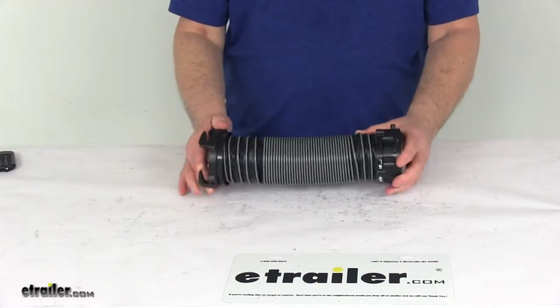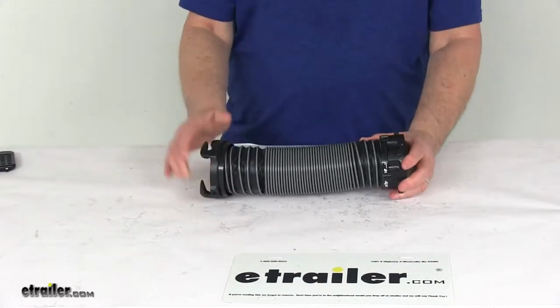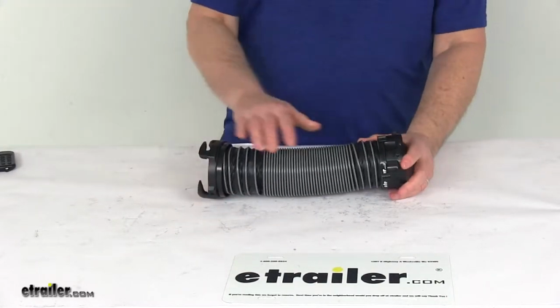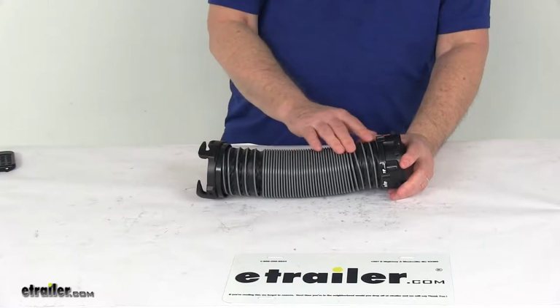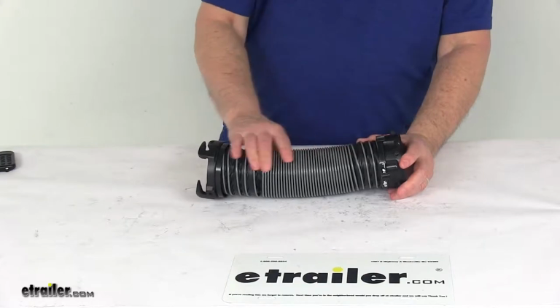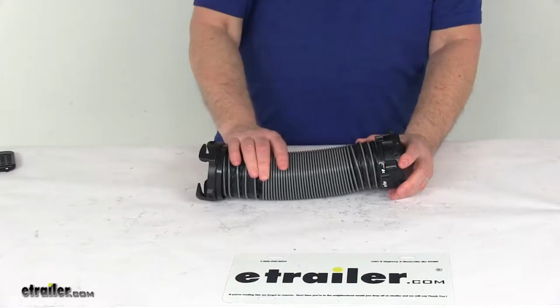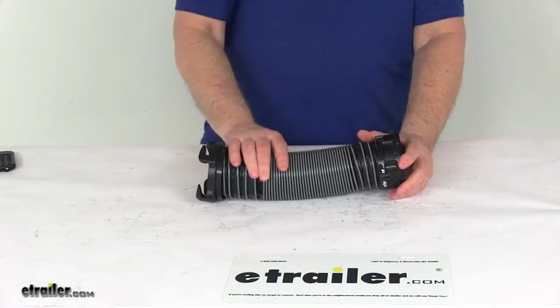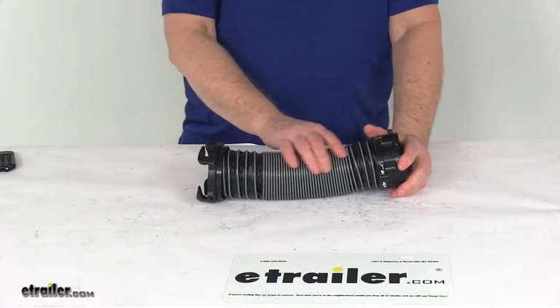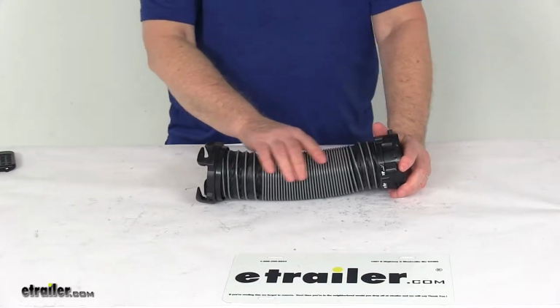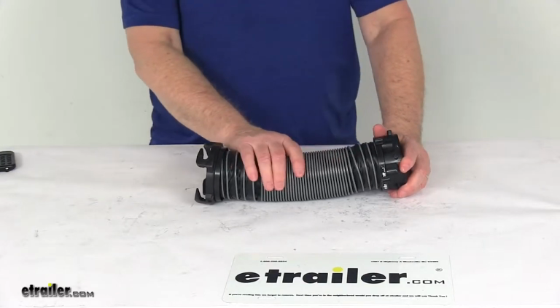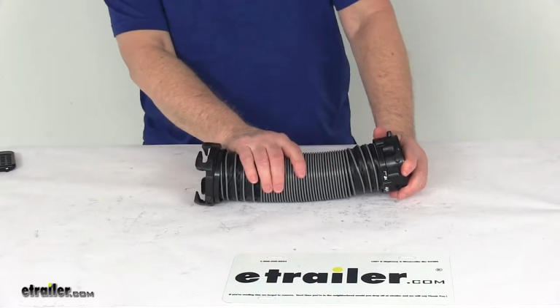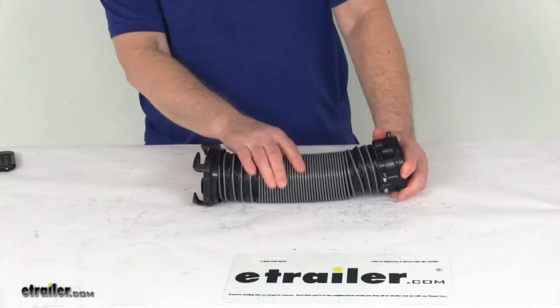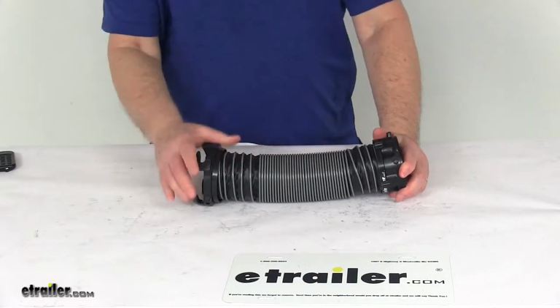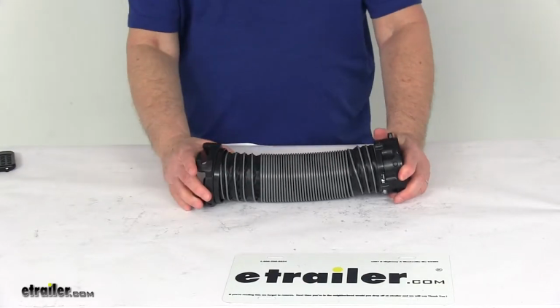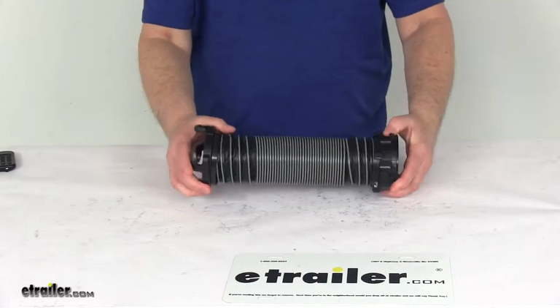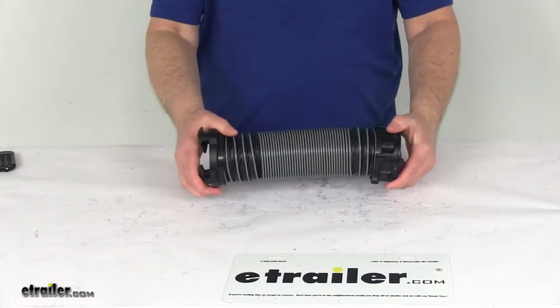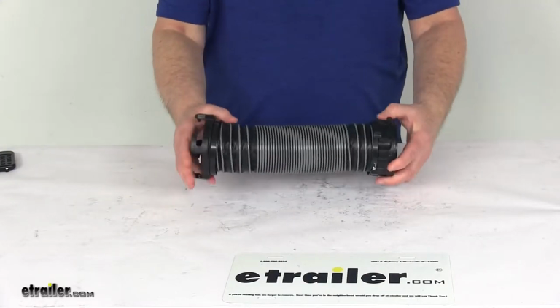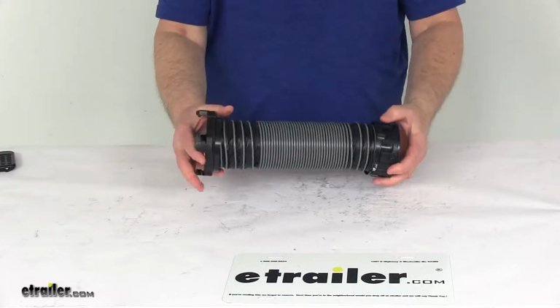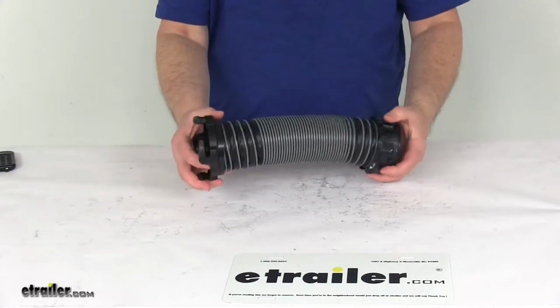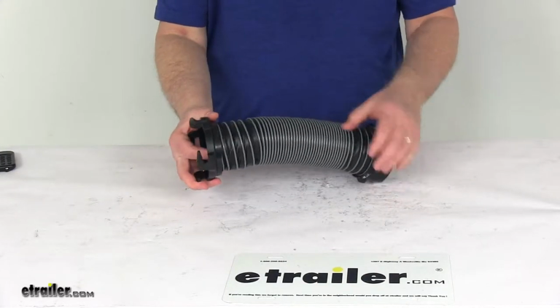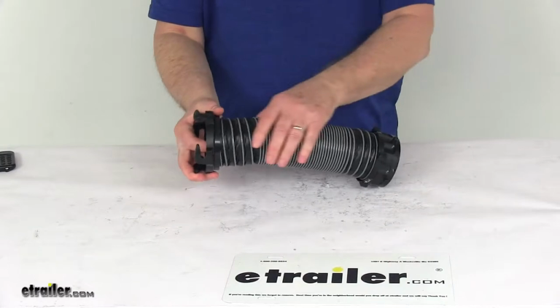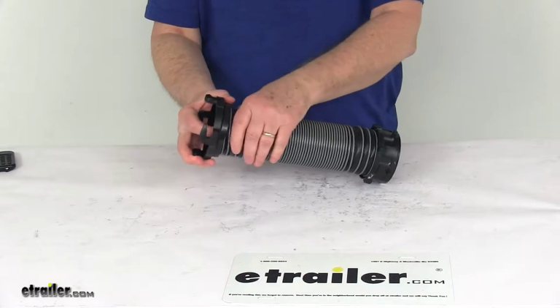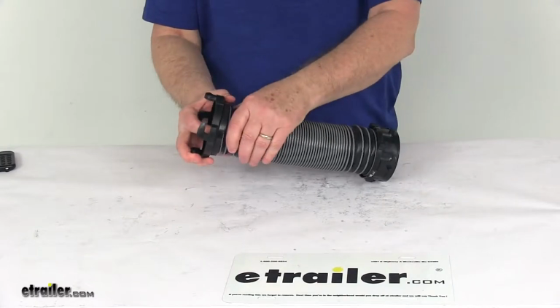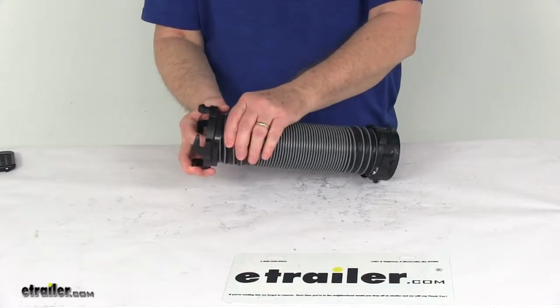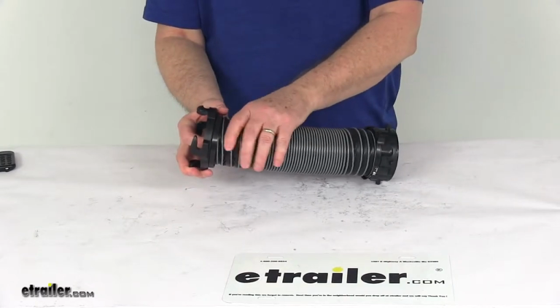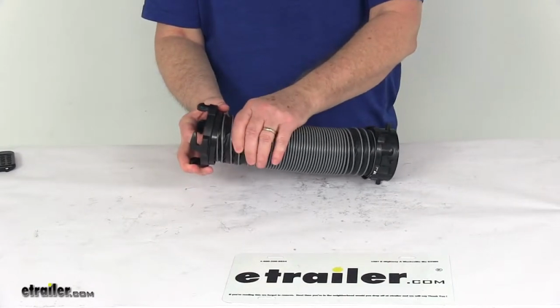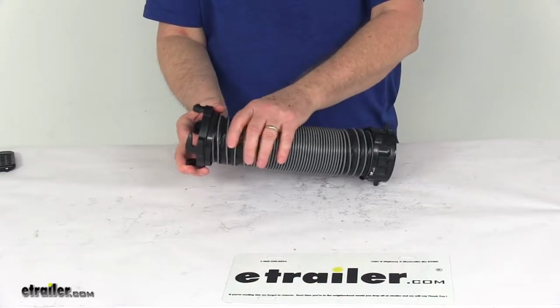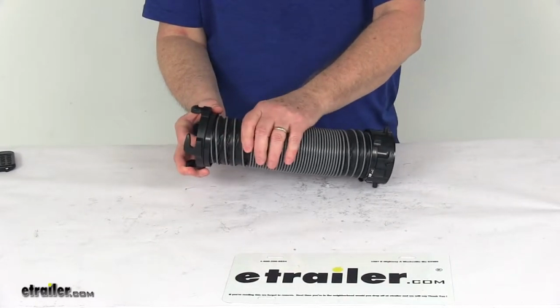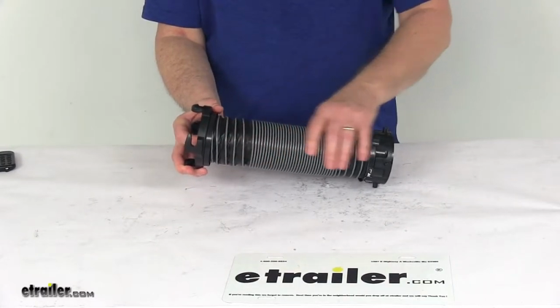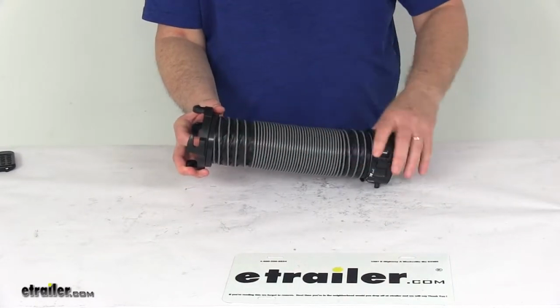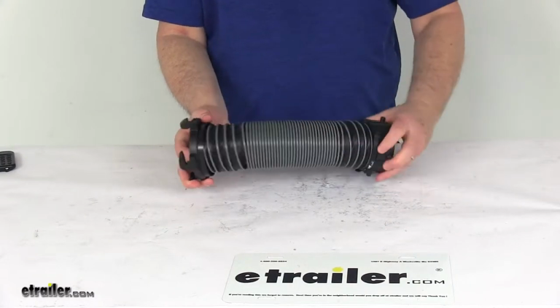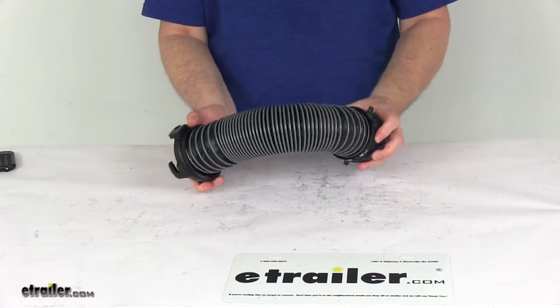It's made of a heavy-duty 24-mil polypropylene material that will give the hose UV protection. It does use 100-mil protective beading to protect the hose from any damage.